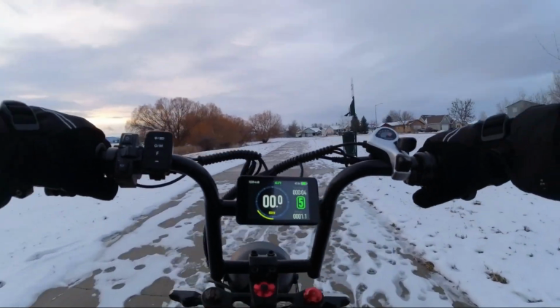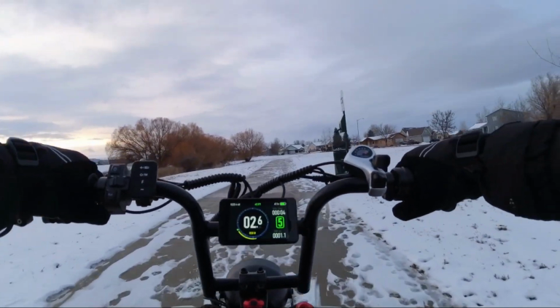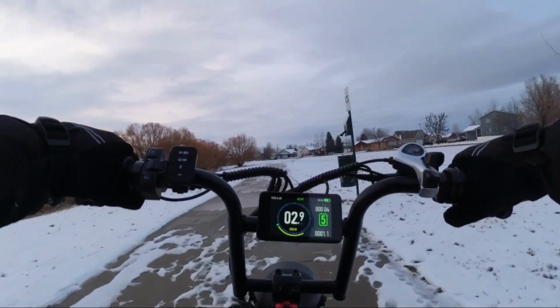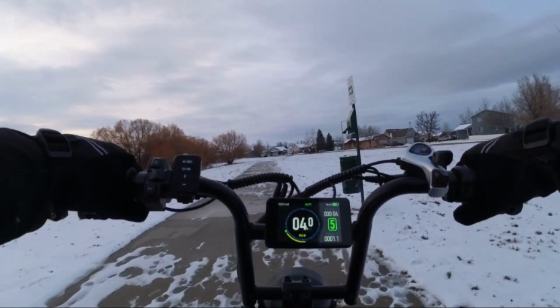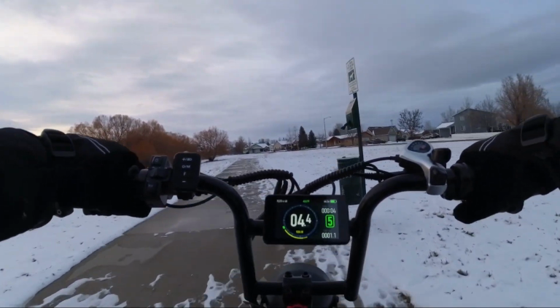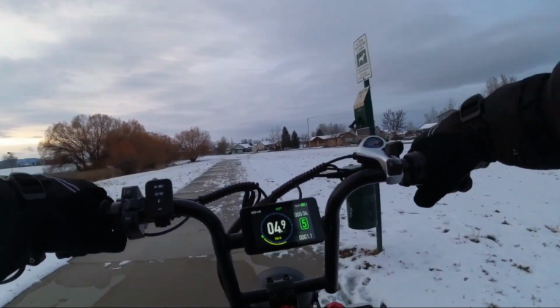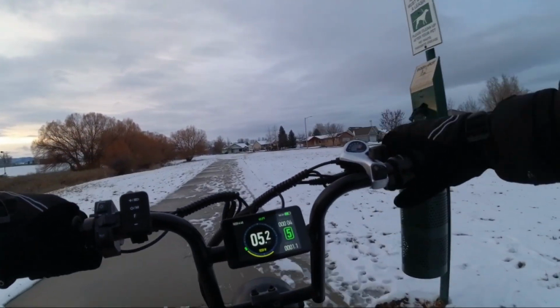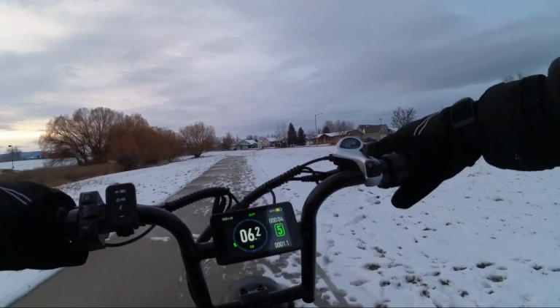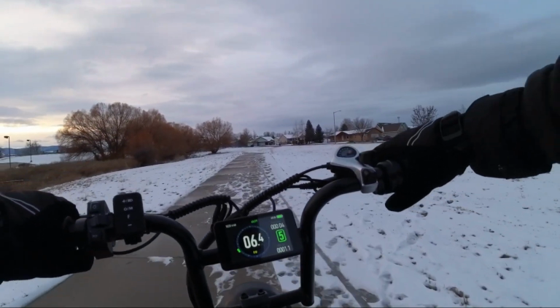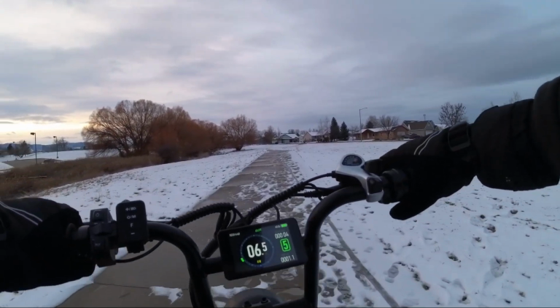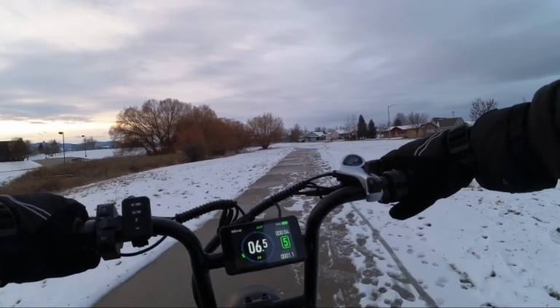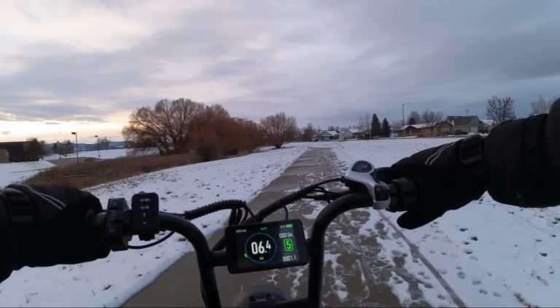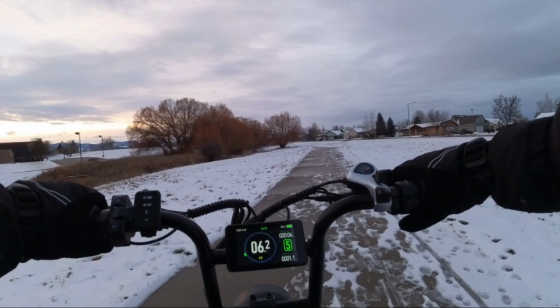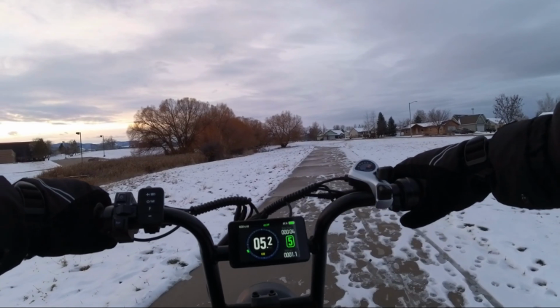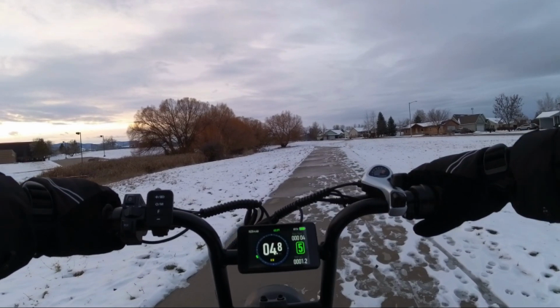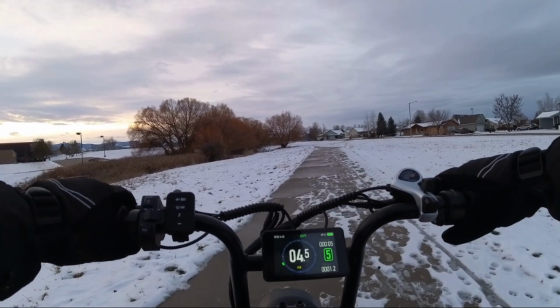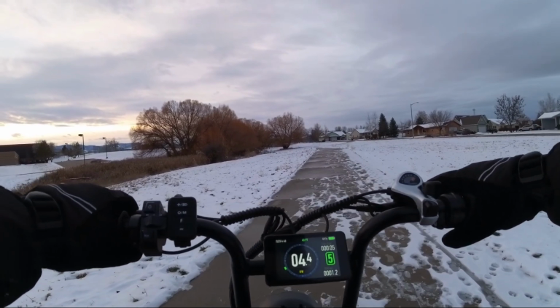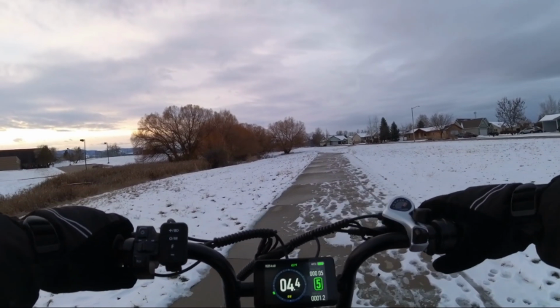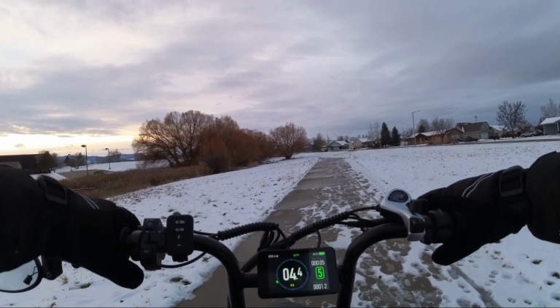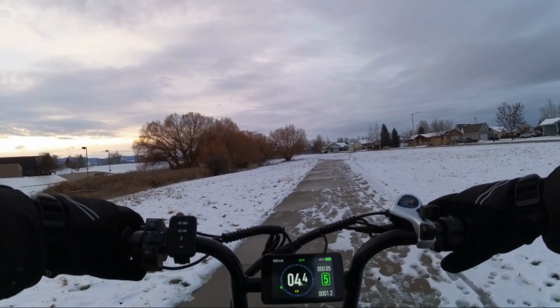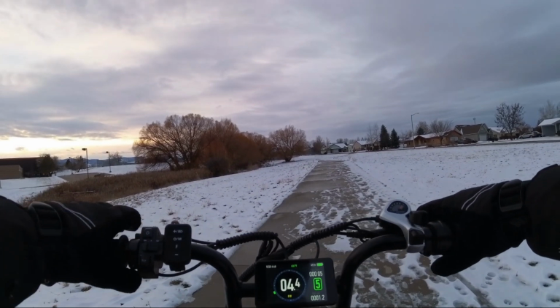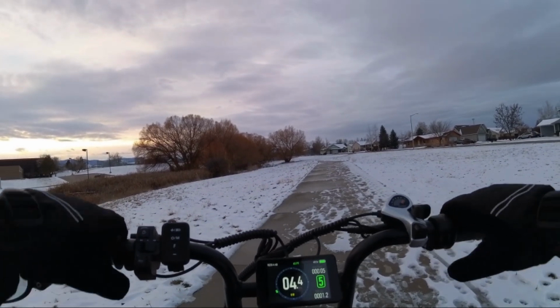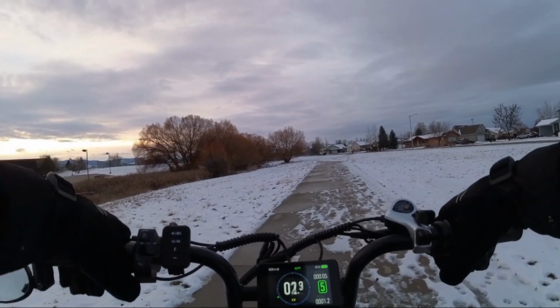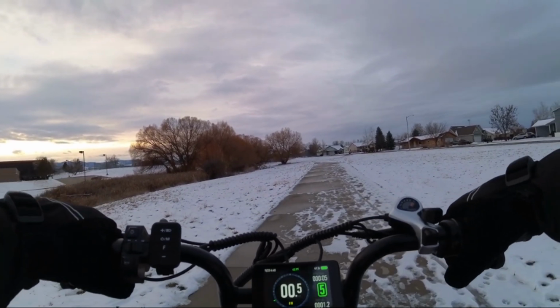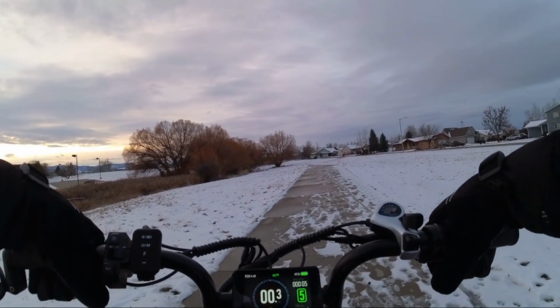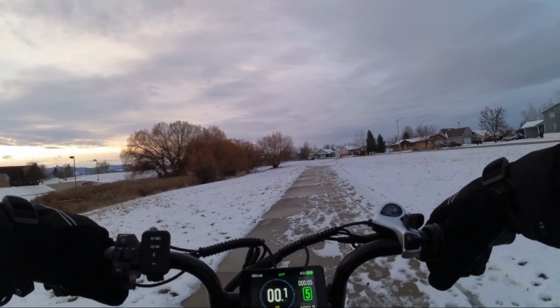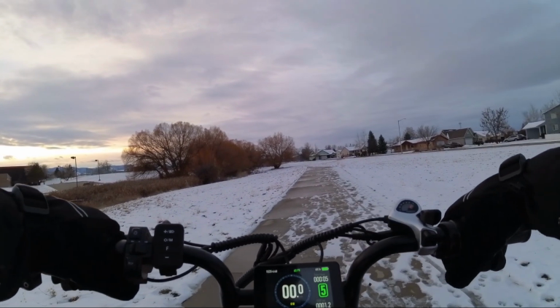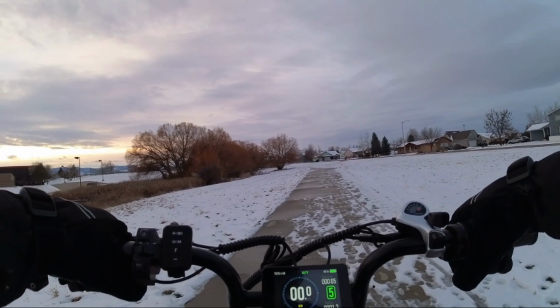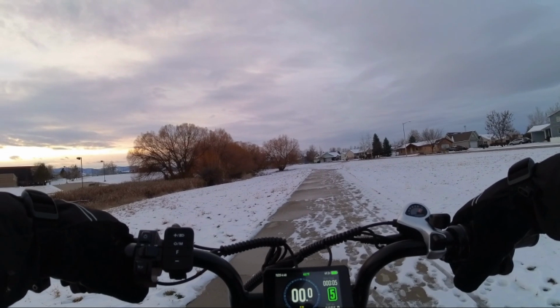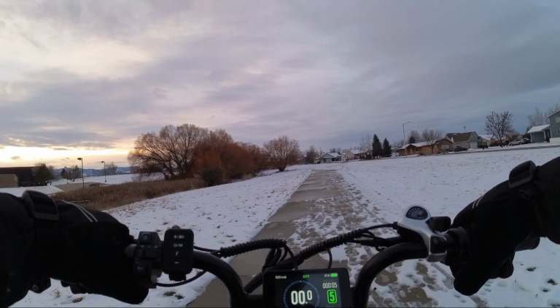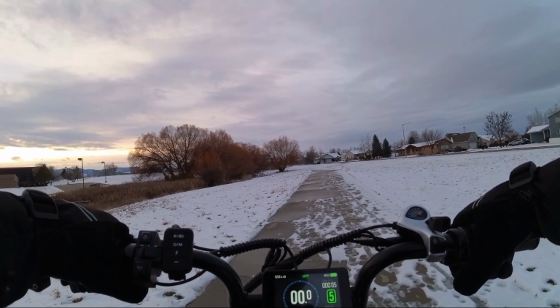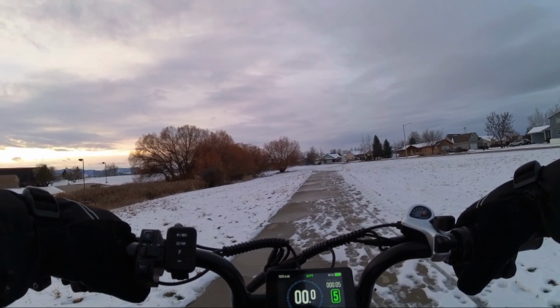Hello guys and gals, Walman Grider here. Re-narrating this video since I wasn't really satisfied with the original audio I made in this video.